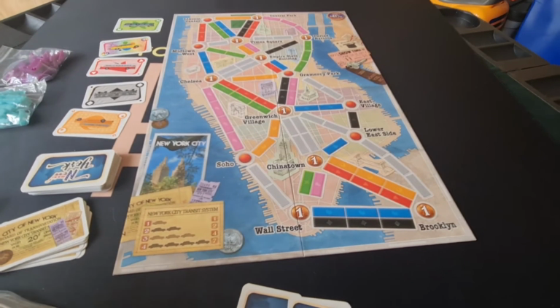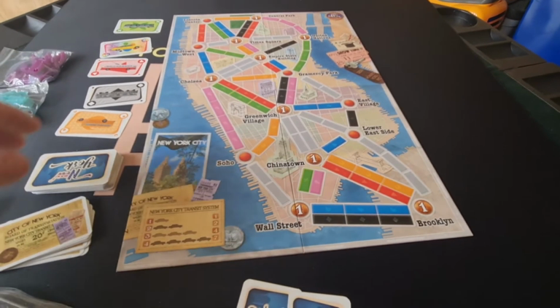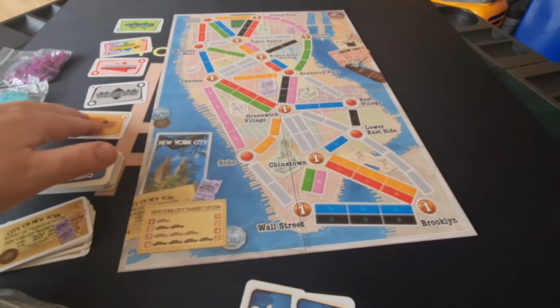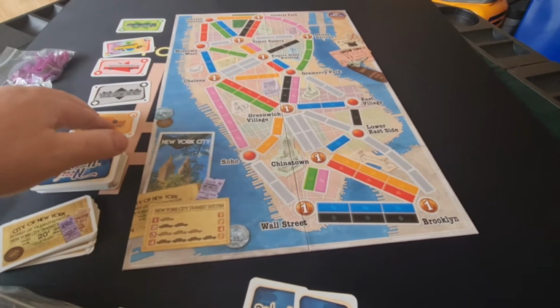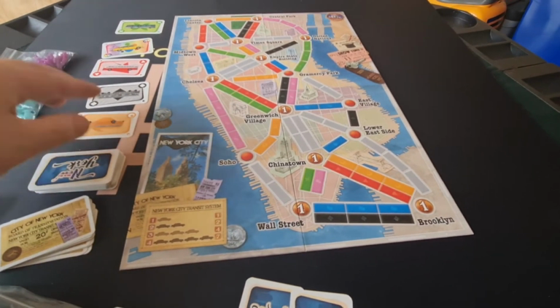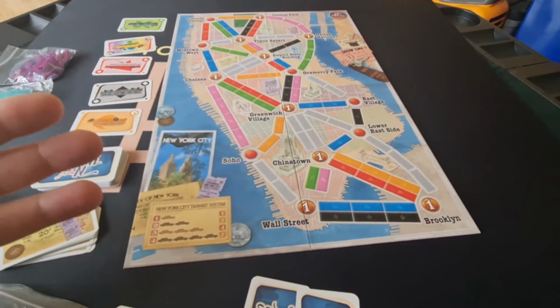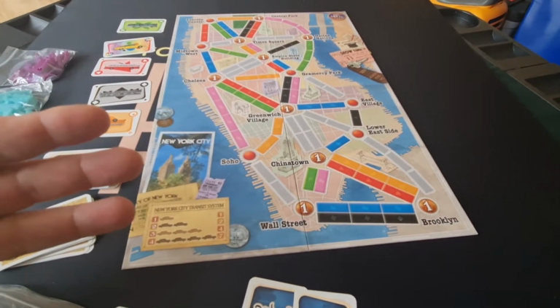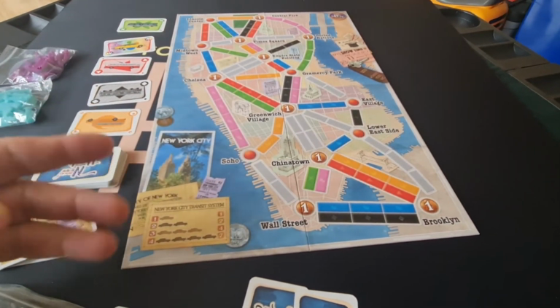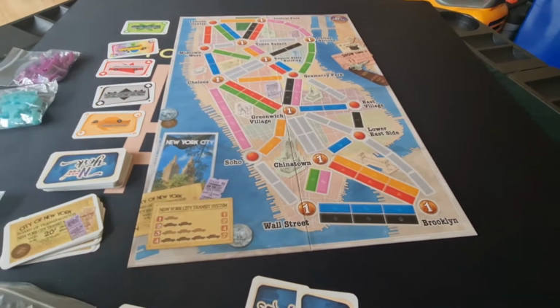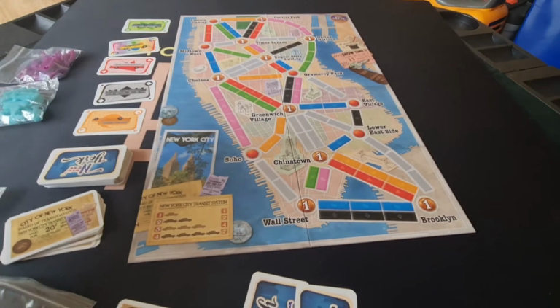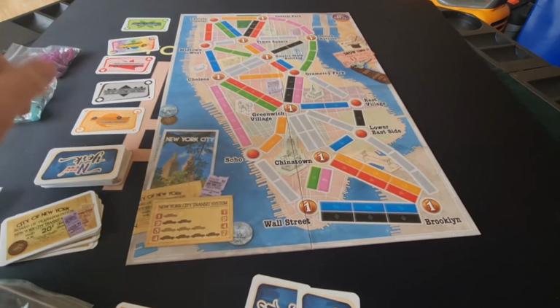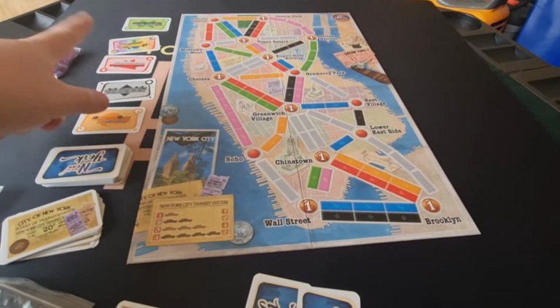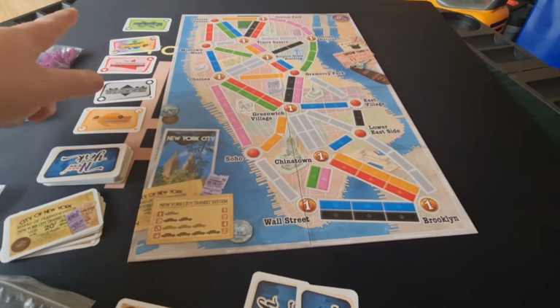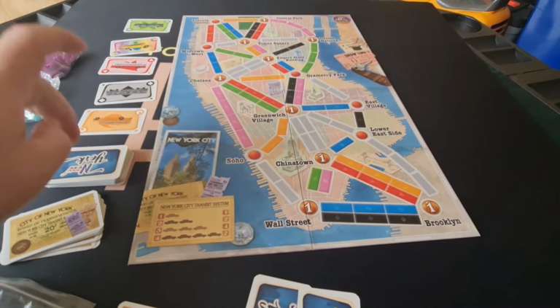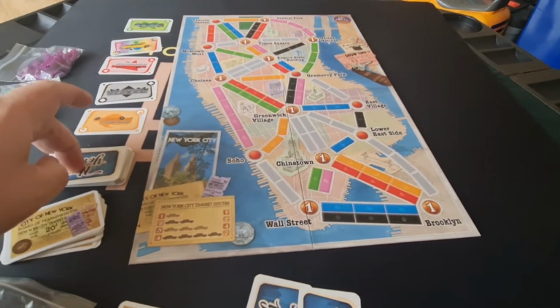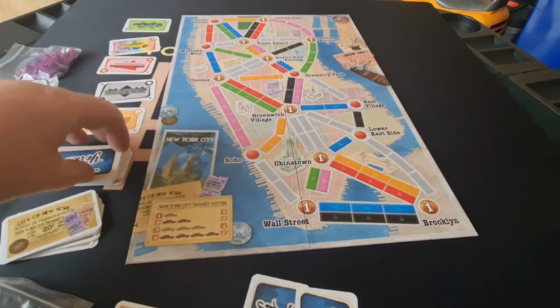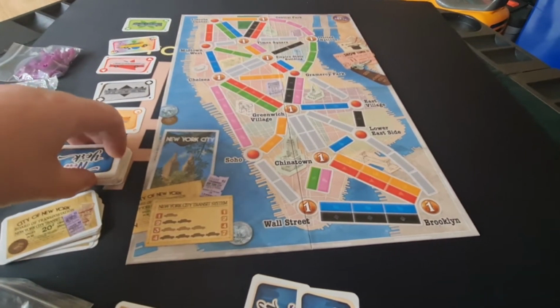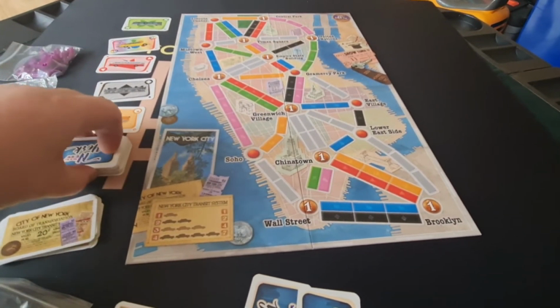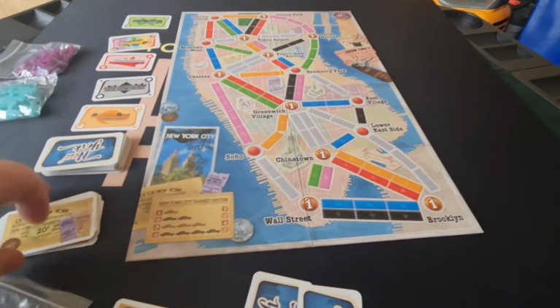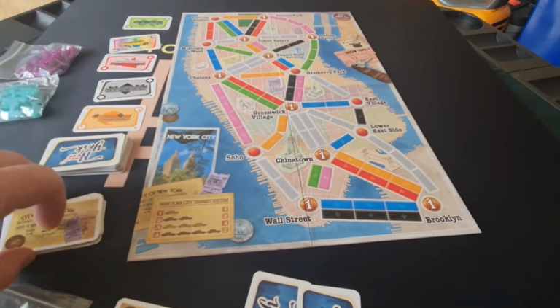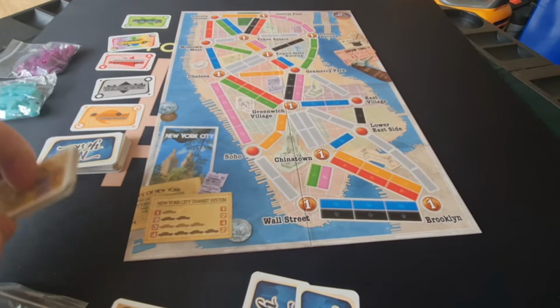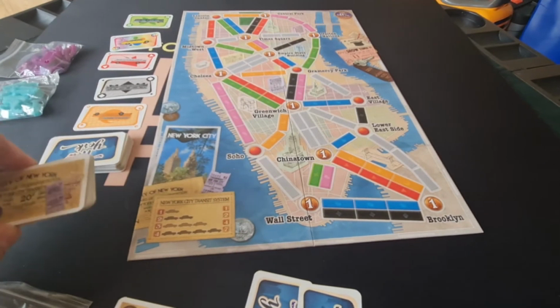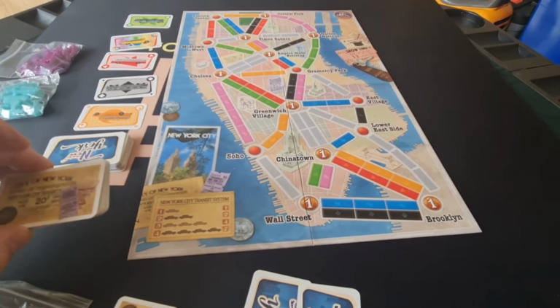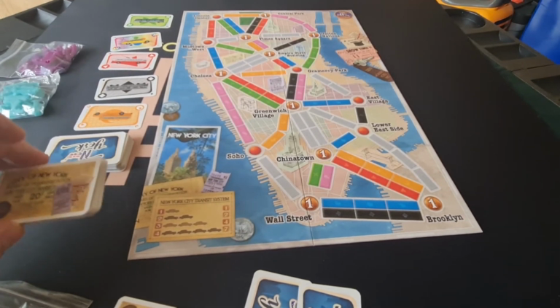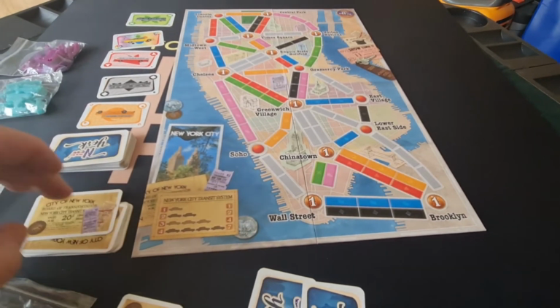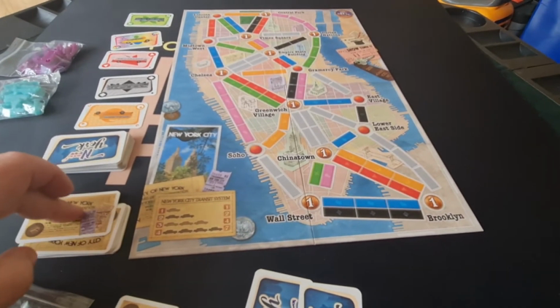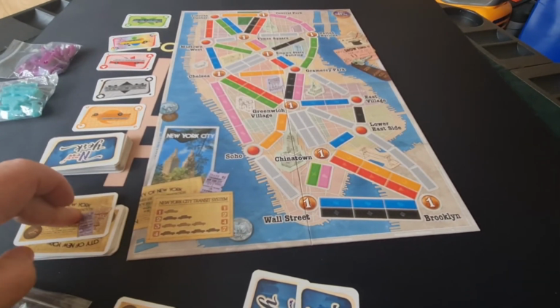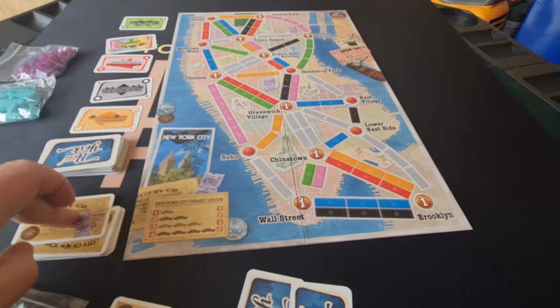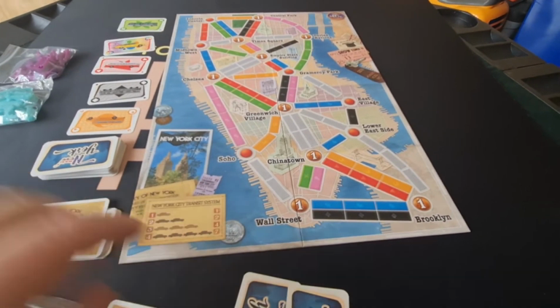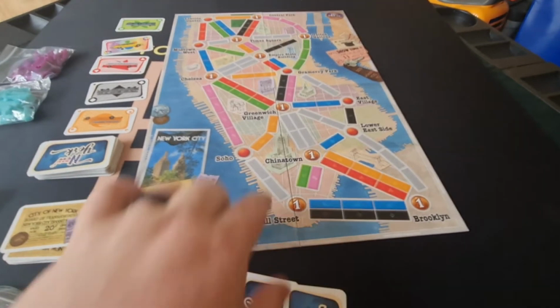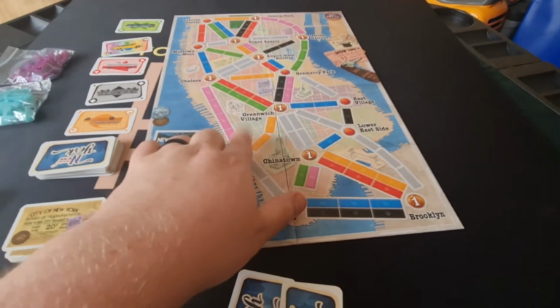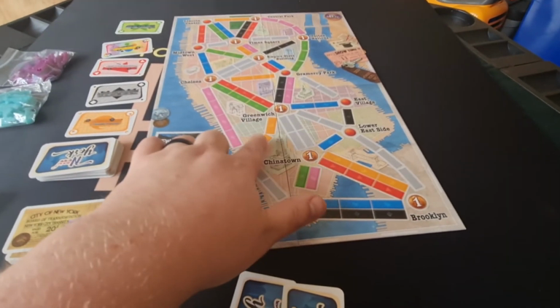On your turn you have one of three actions: you can either pick transportation tickets, or you can draw some new destination tickets, or you can claim a route.